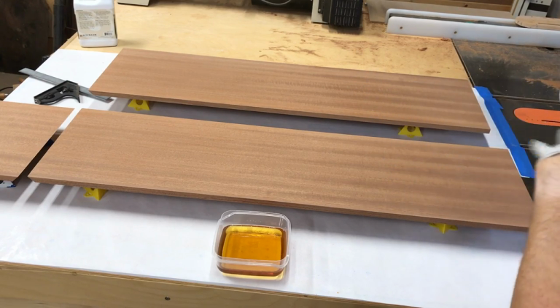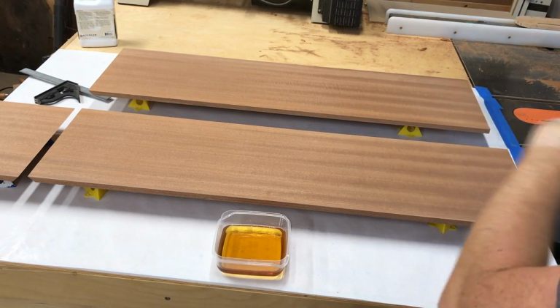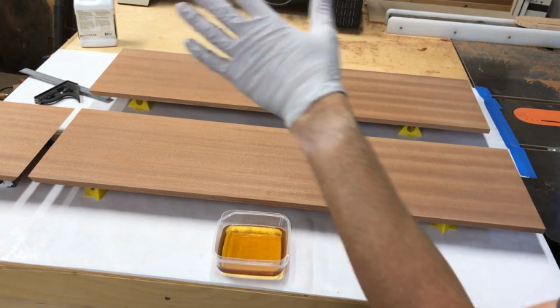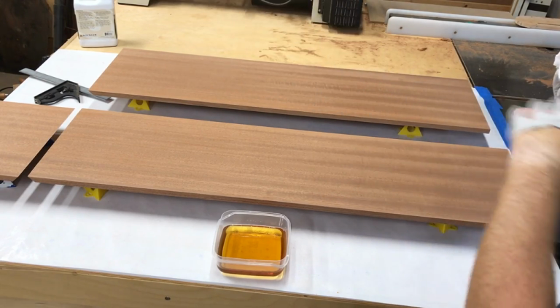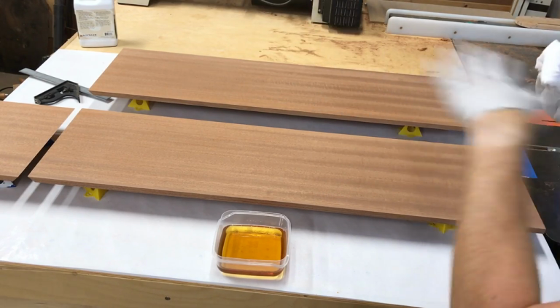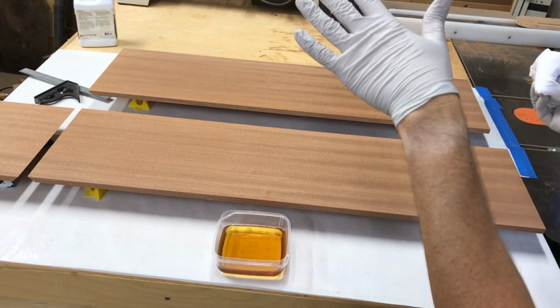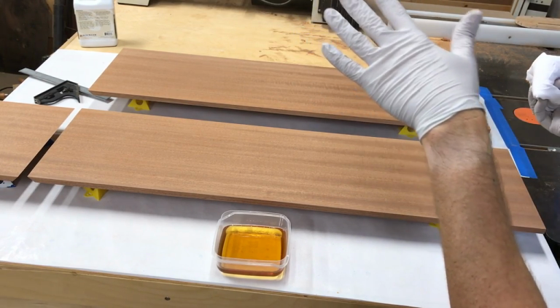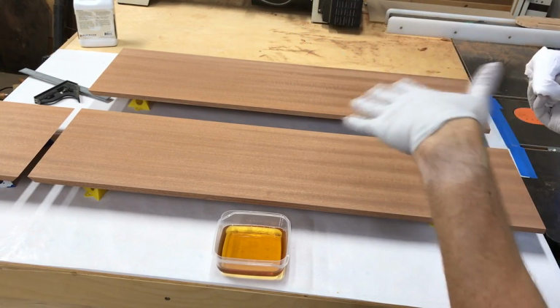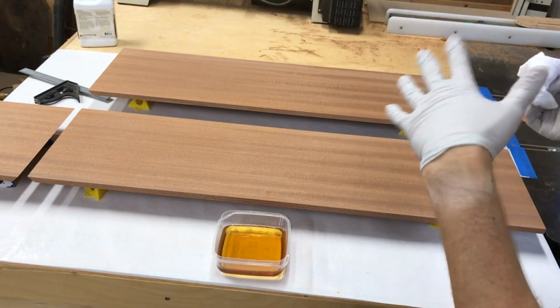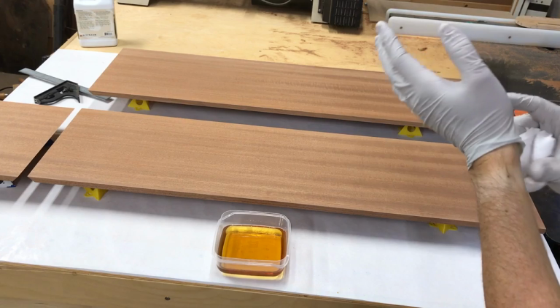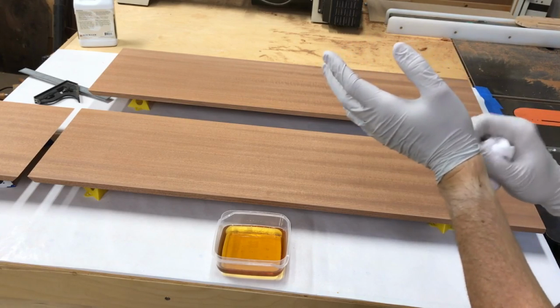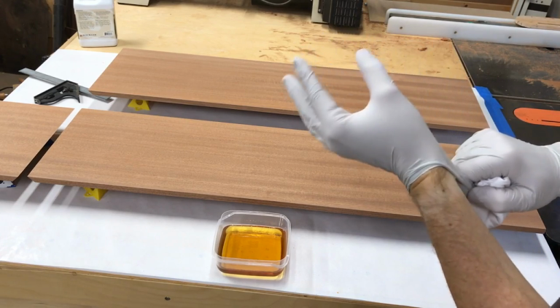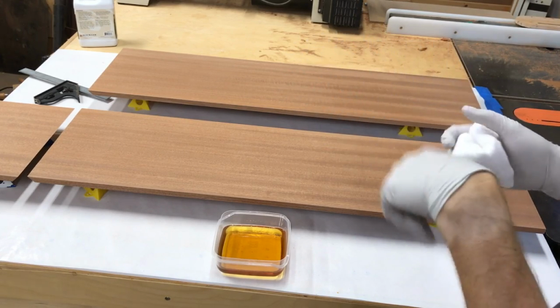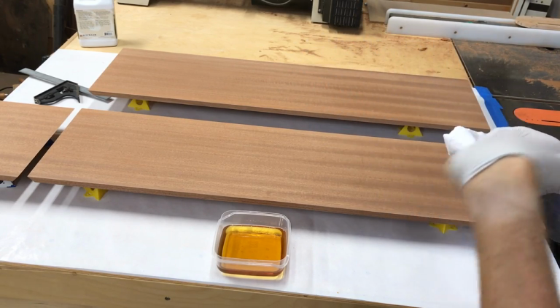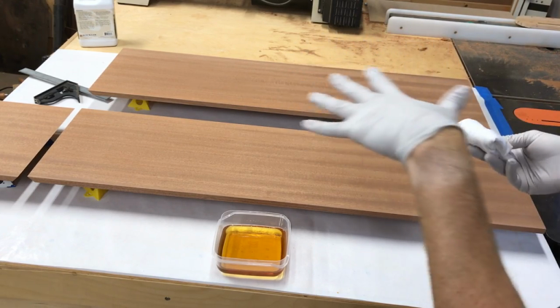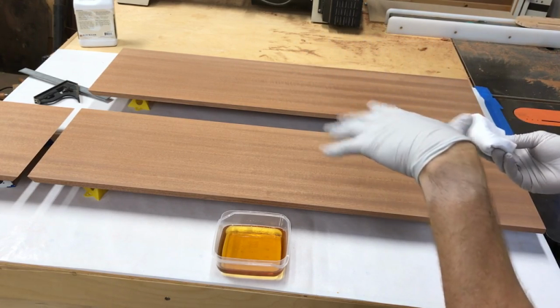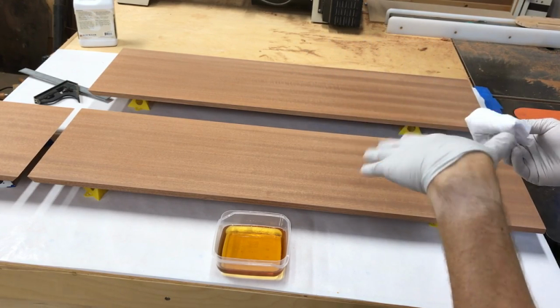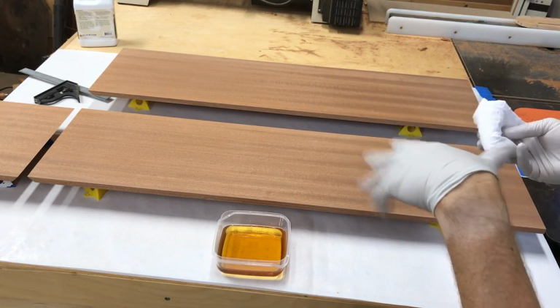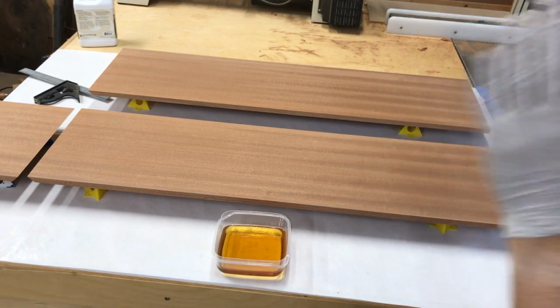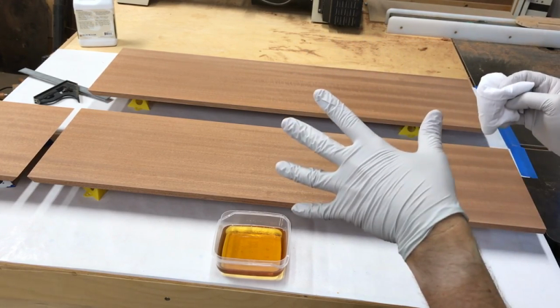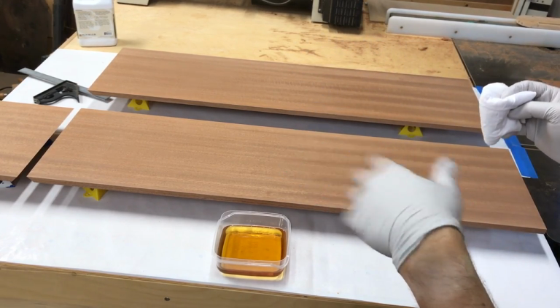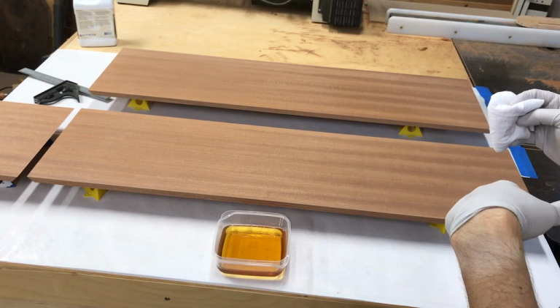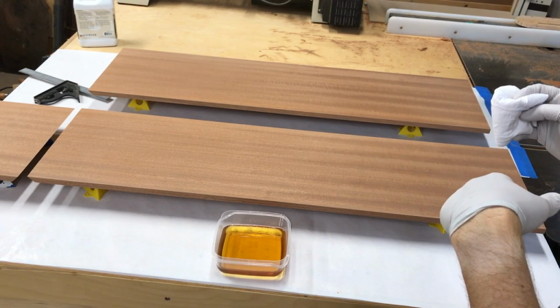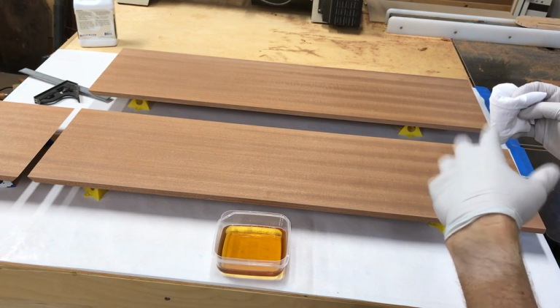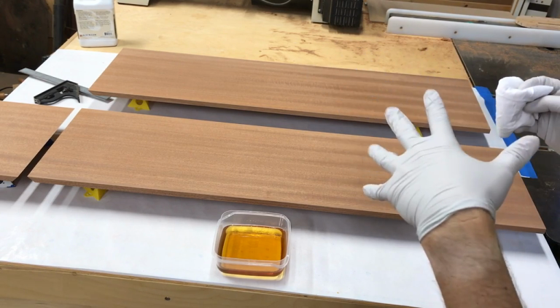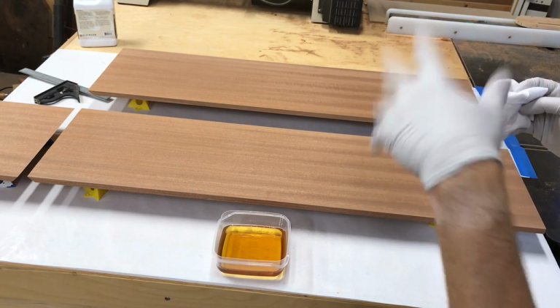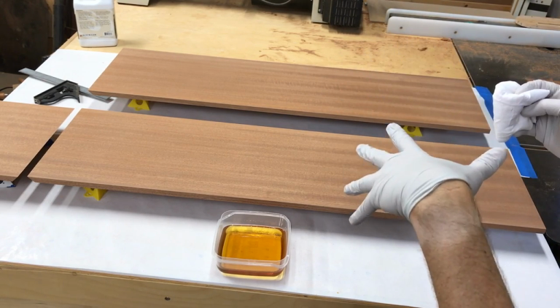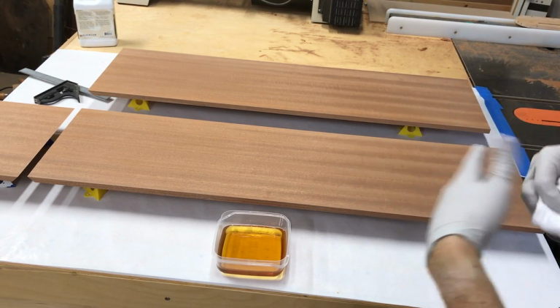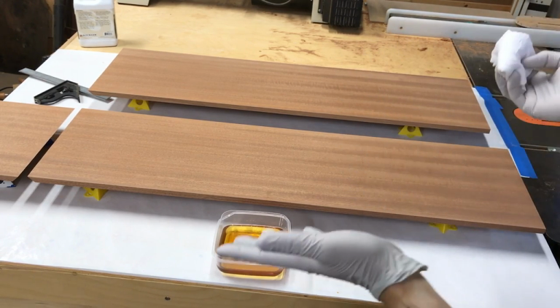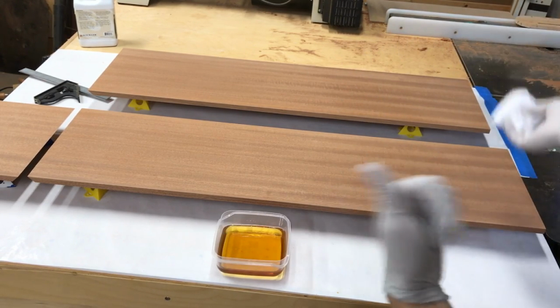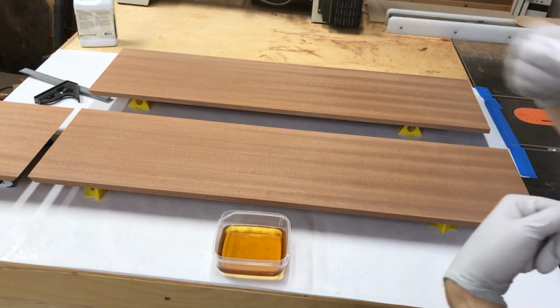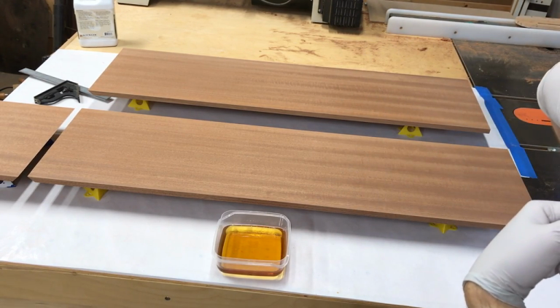Once the top is completely shiny consistently — so after 15 to 20 minutes it's still shiny from the last time you checked — then you know you're good. You've got full penetration into the wood. You wait an hour and then wipe it off.